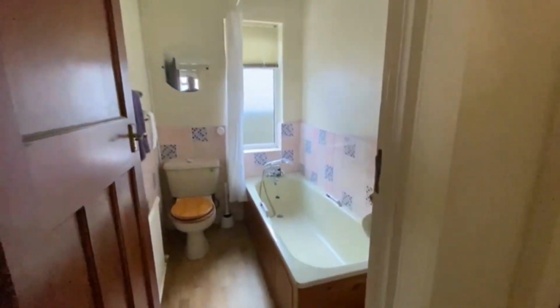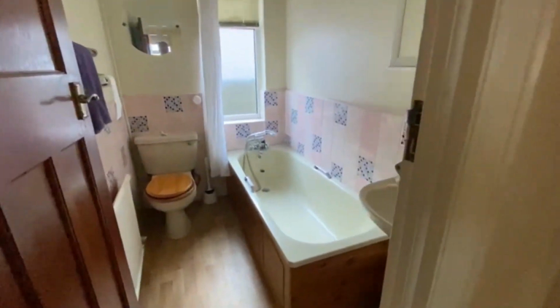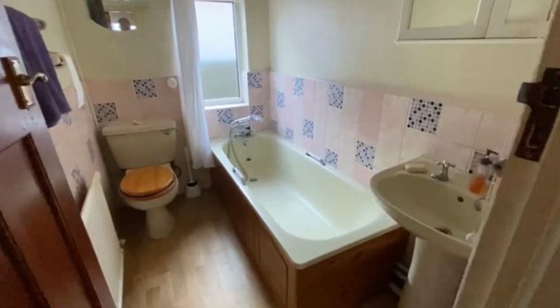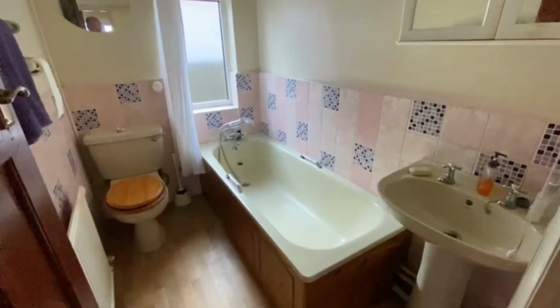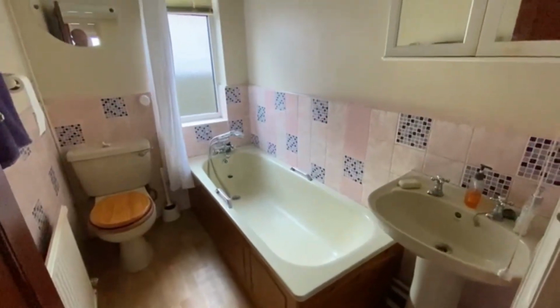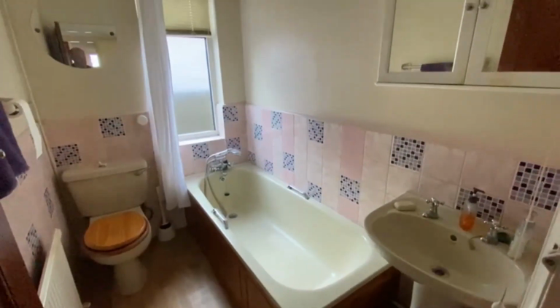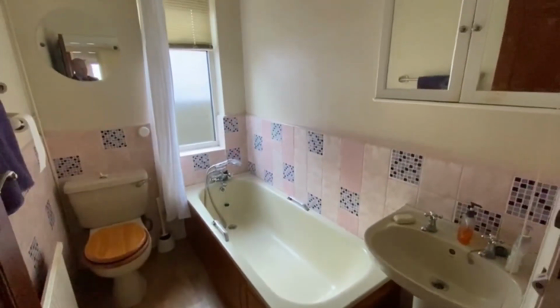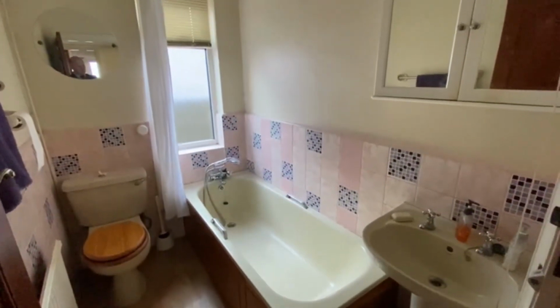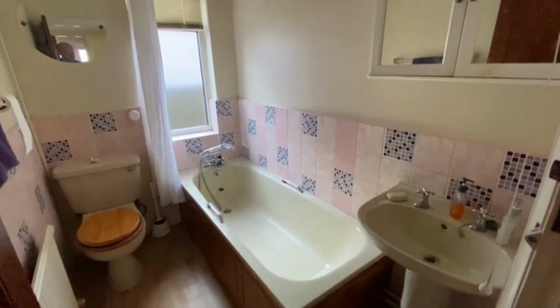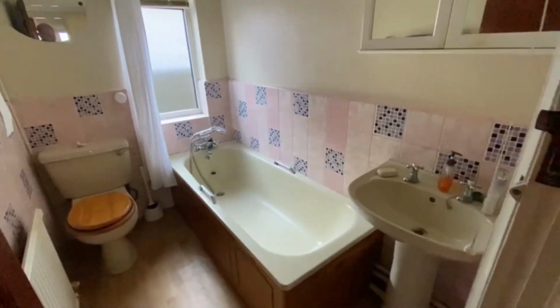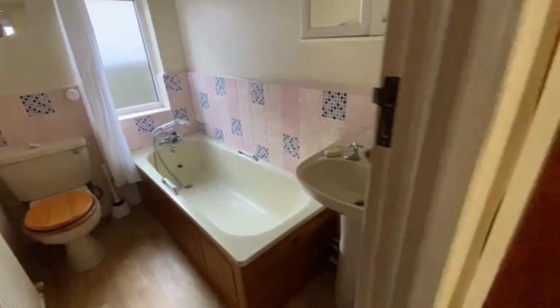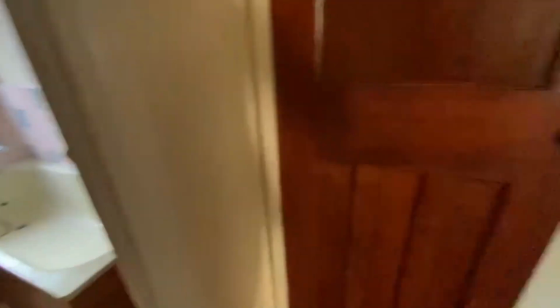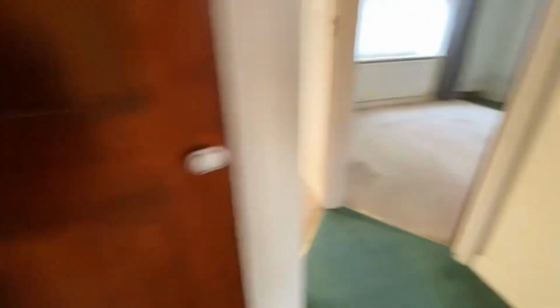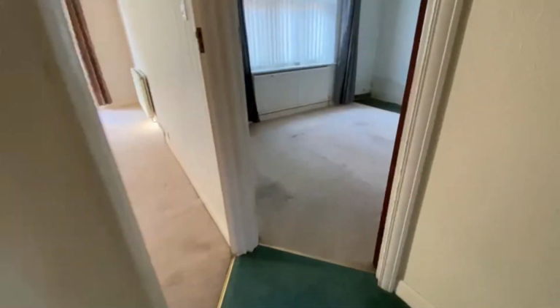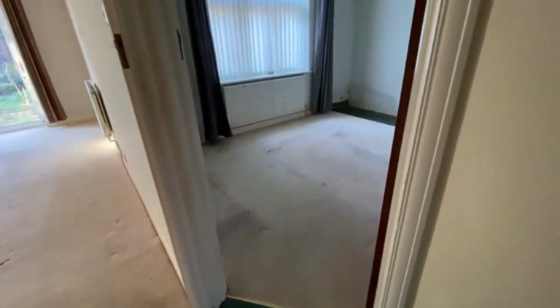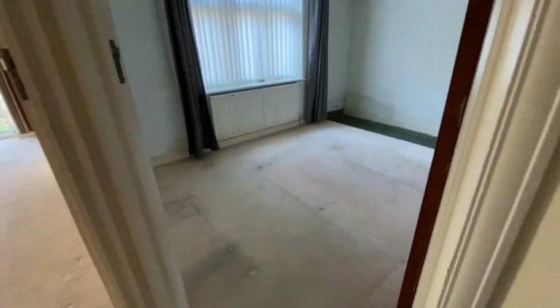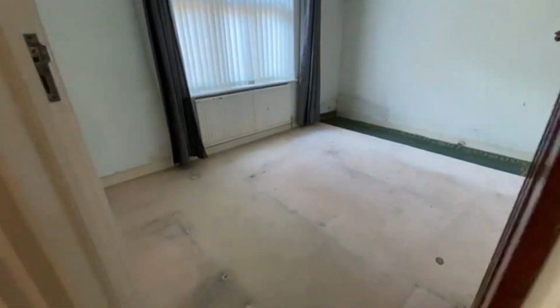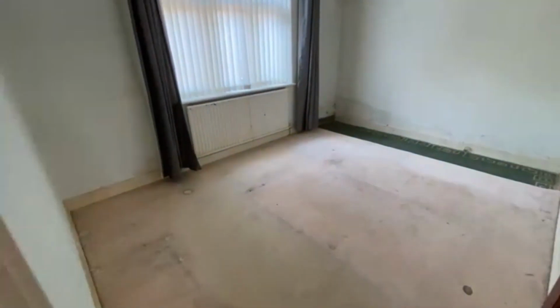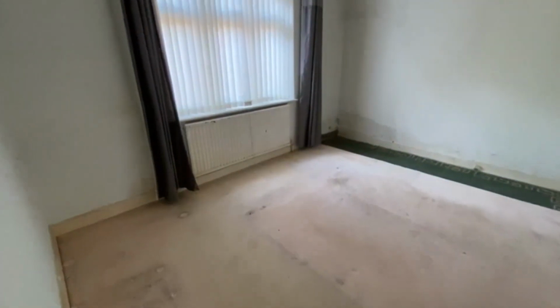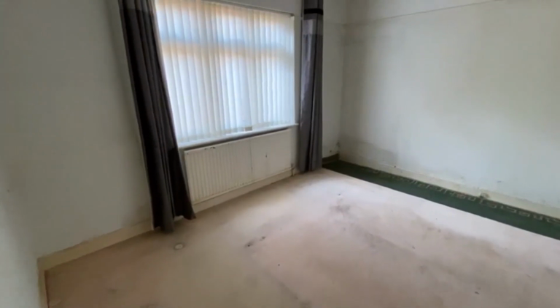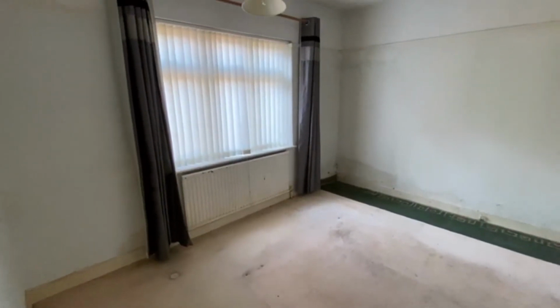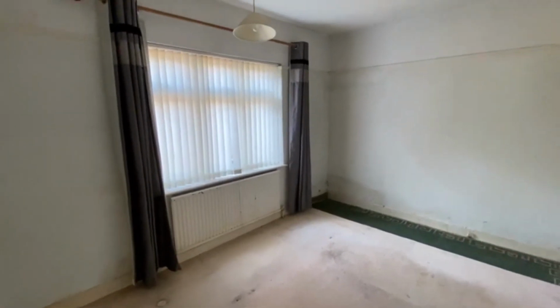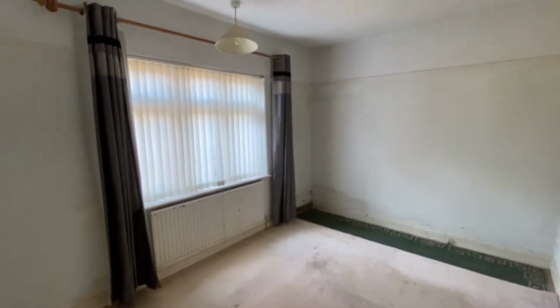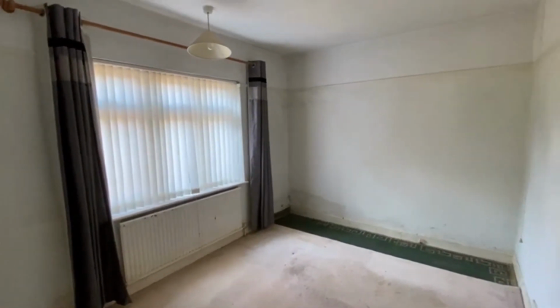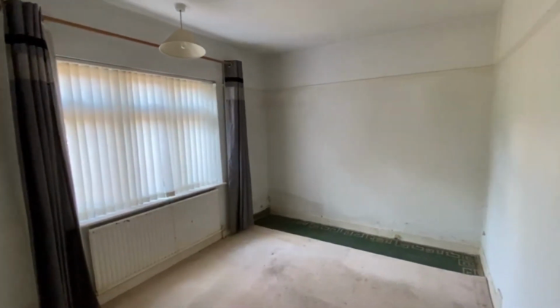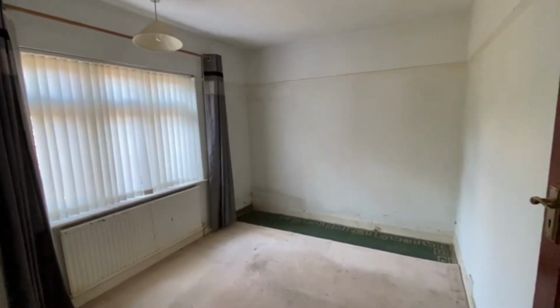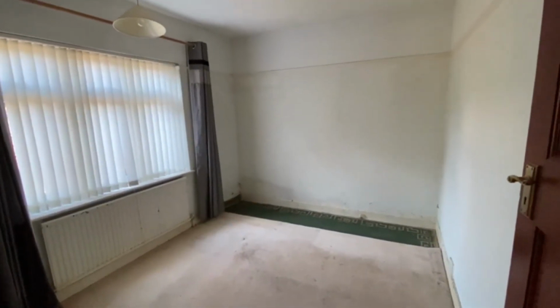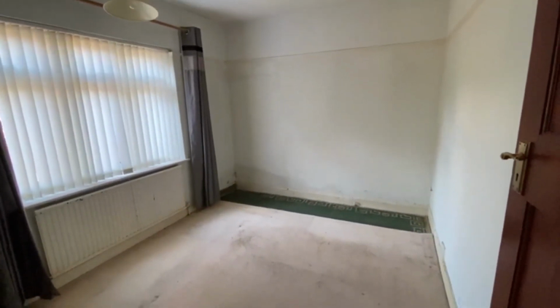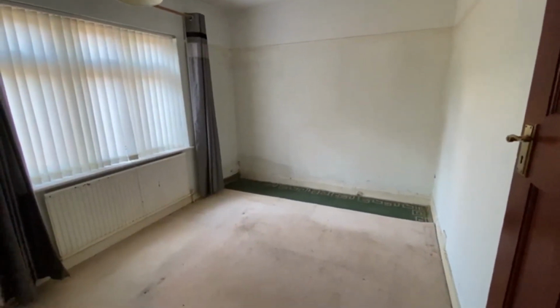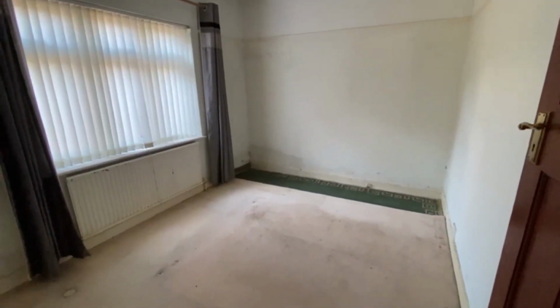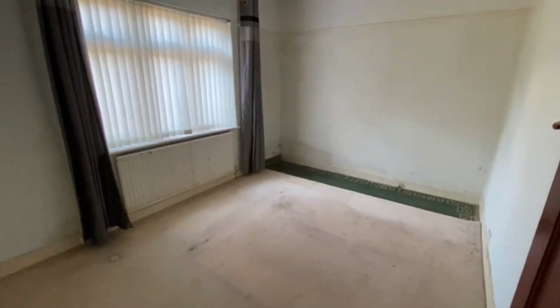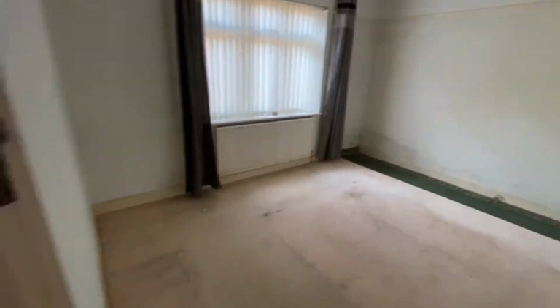There's a three-piece bathroom suite, again a bit dated. A third double bedroom here. This is the best thing about this house — the space of the rooms, especially being detached, and it's quite a nice road.